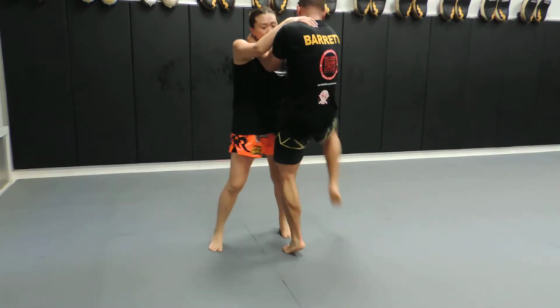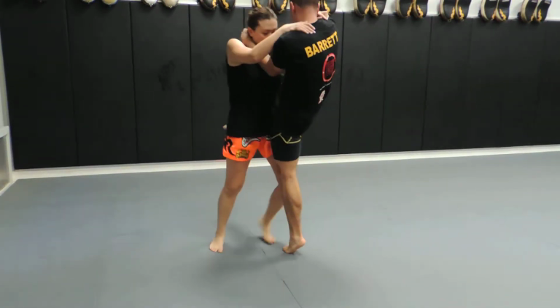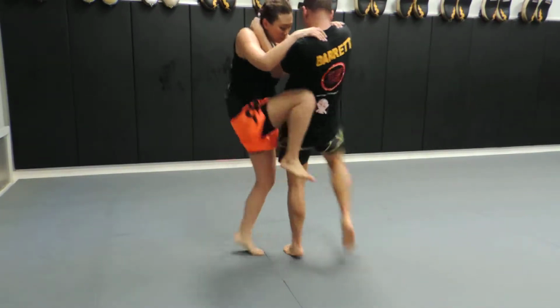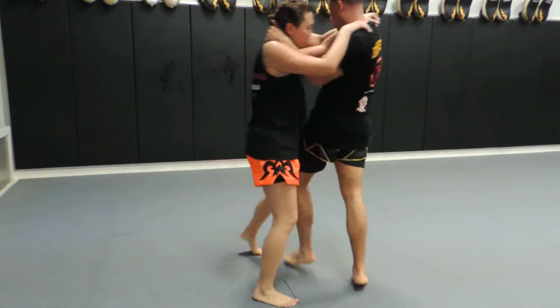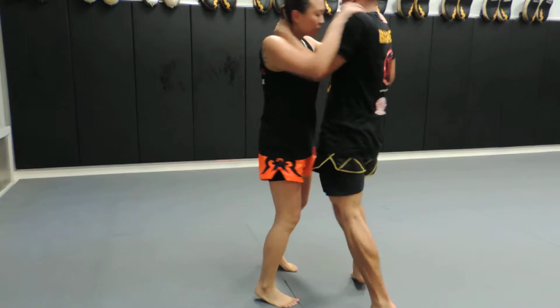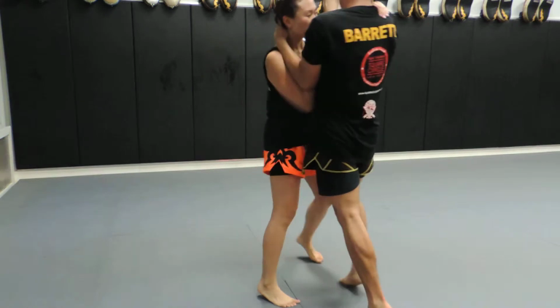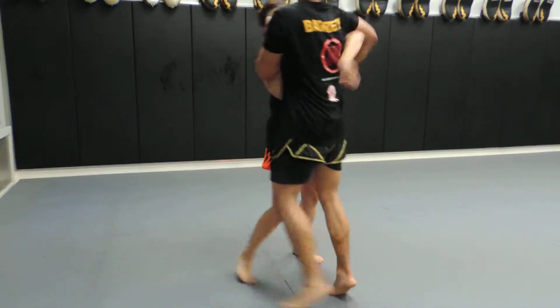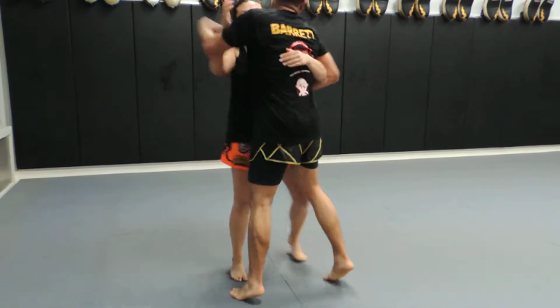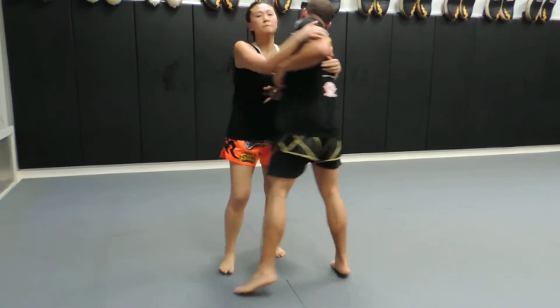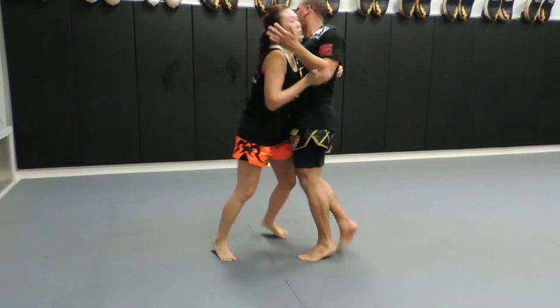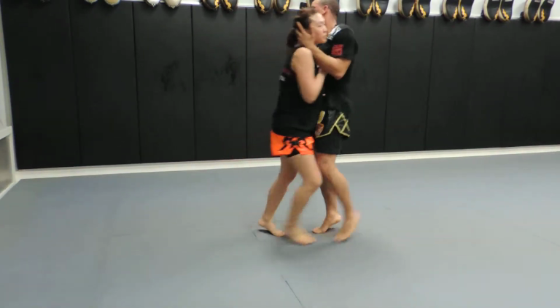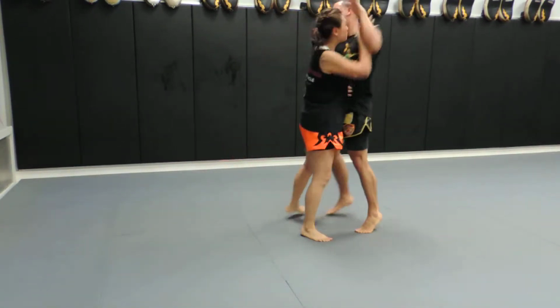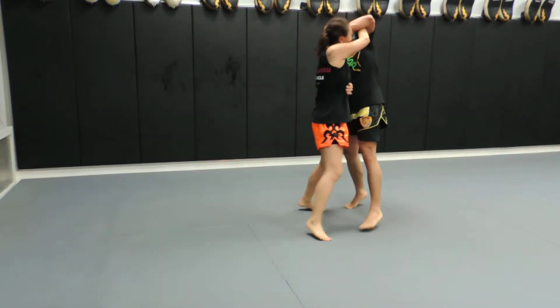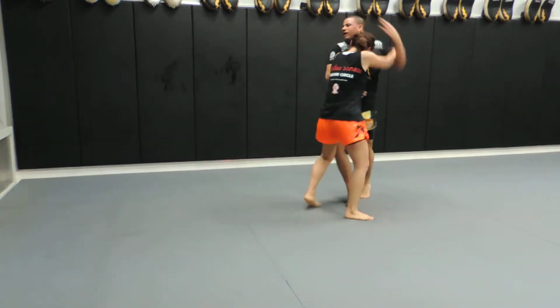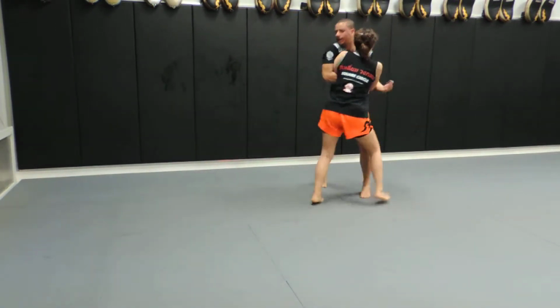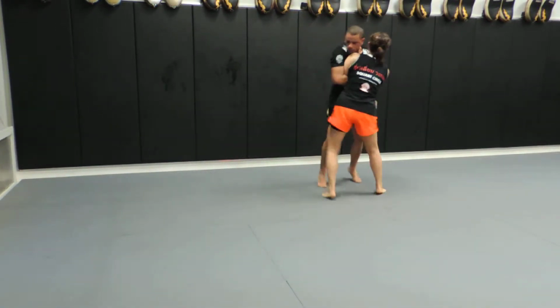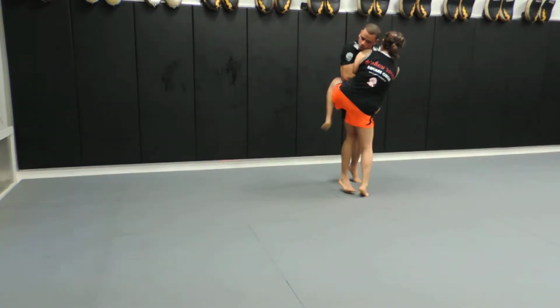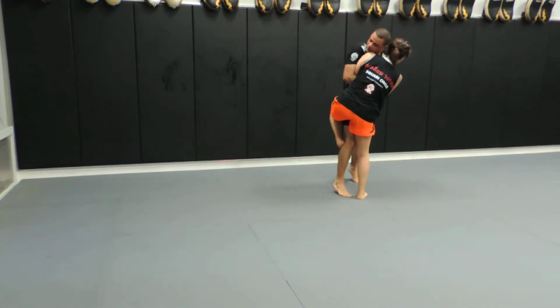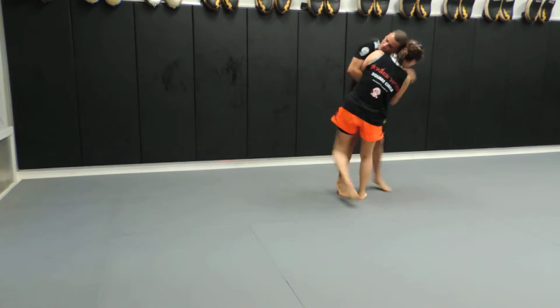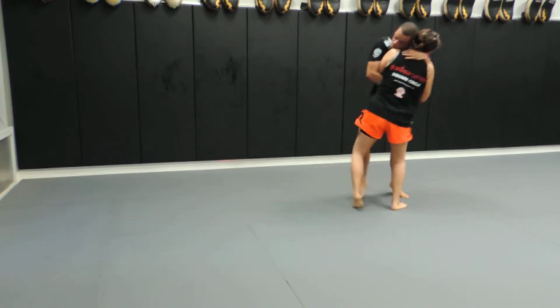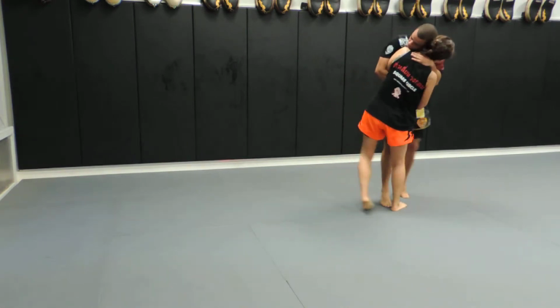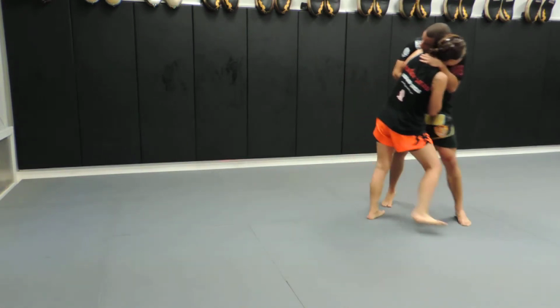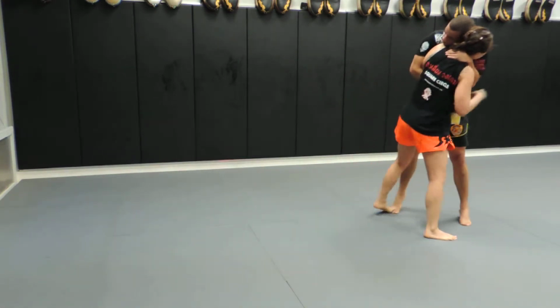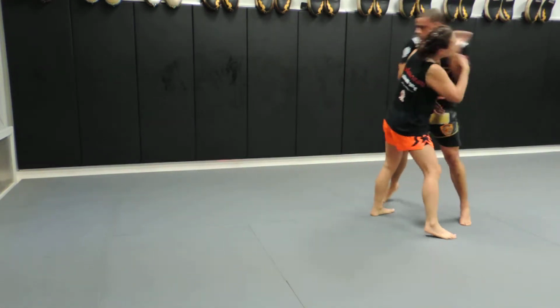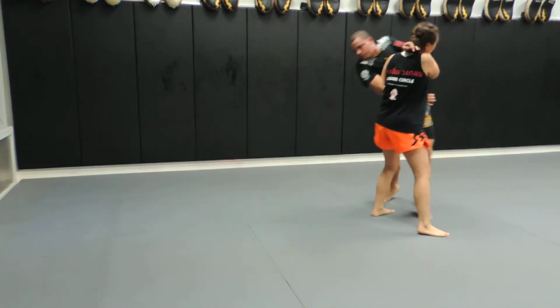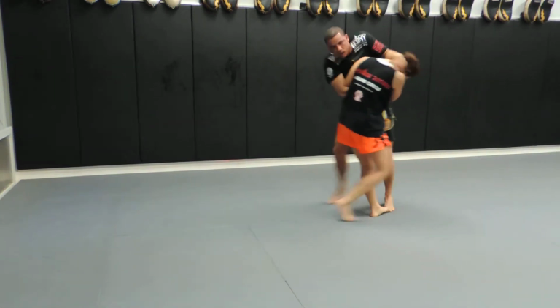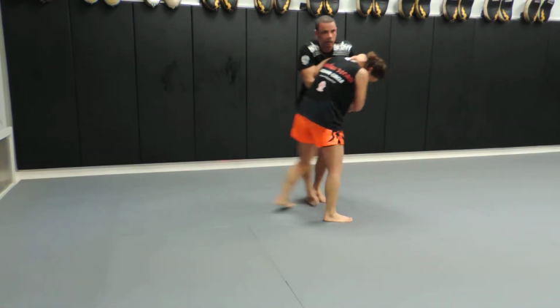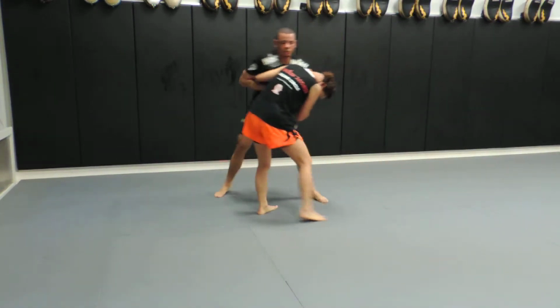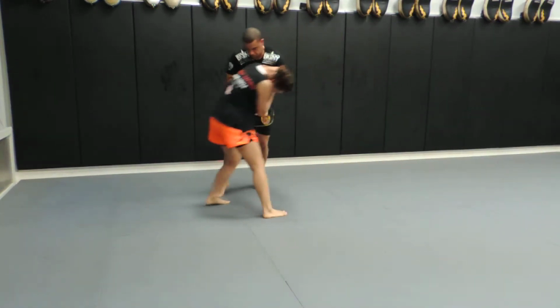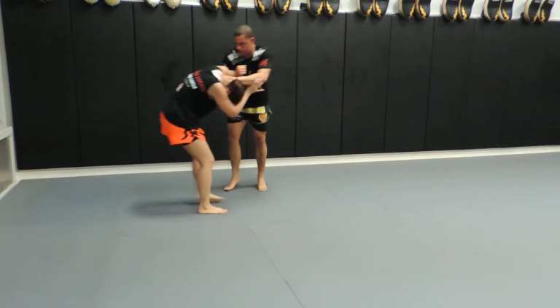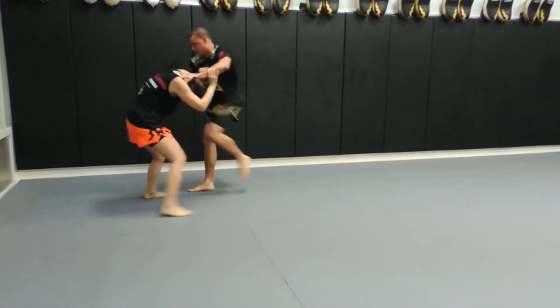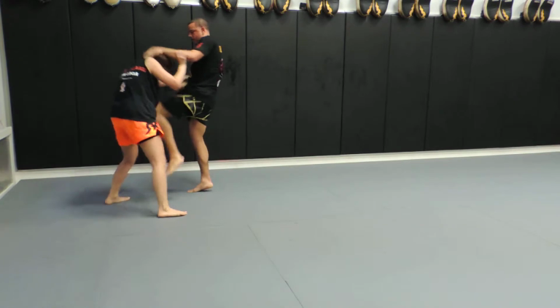Work the hand on the inside. Once you get in that T position, Jack, if you get that there, try to throw them over your leg. It's got to be a quick, clean jerk. Boom.